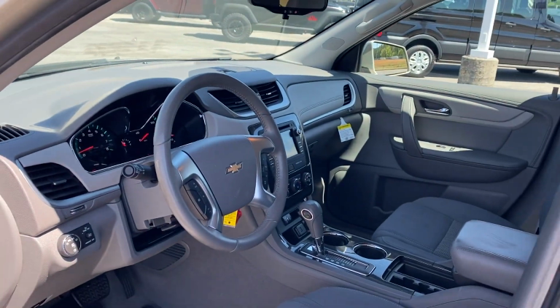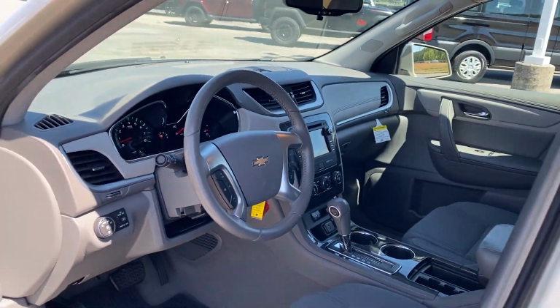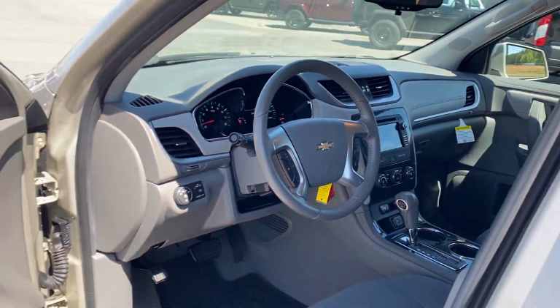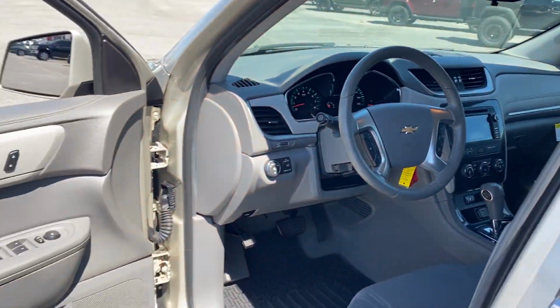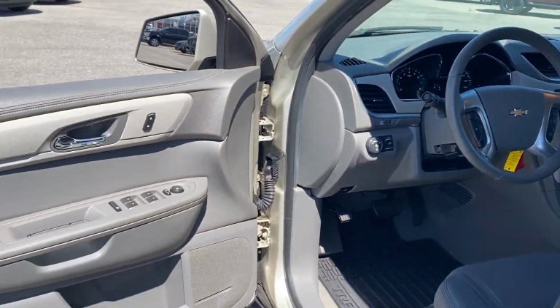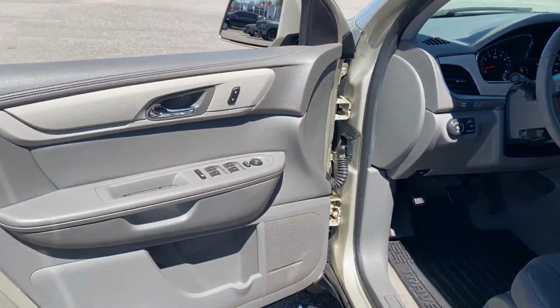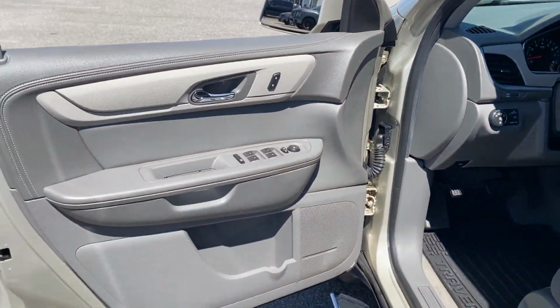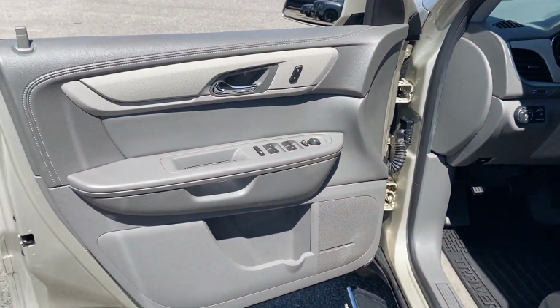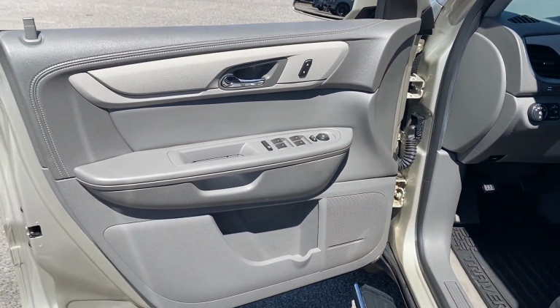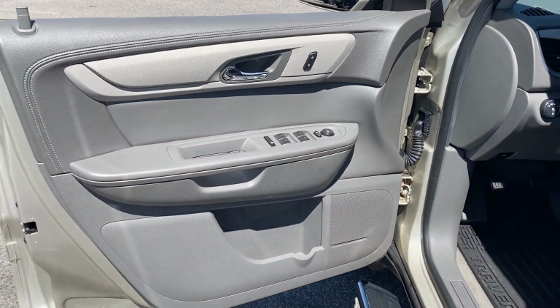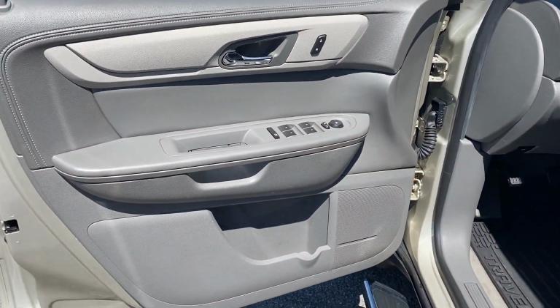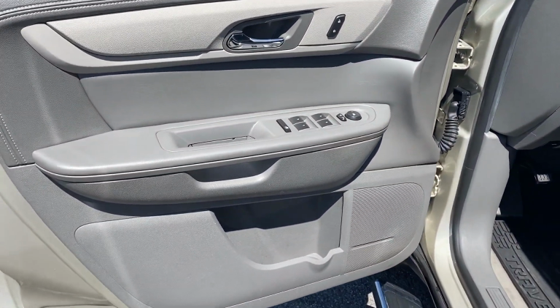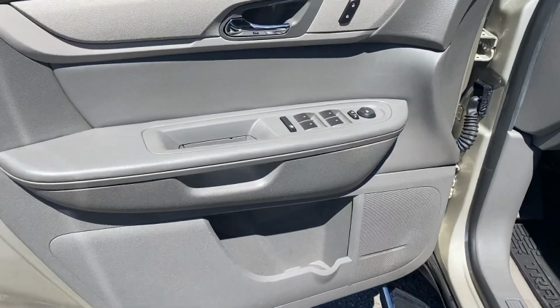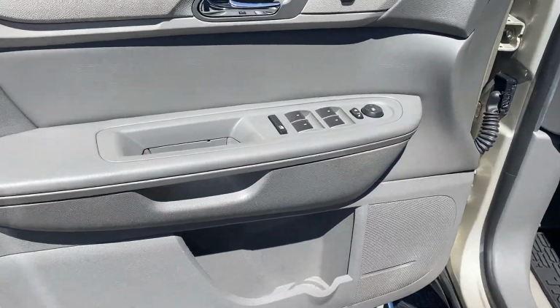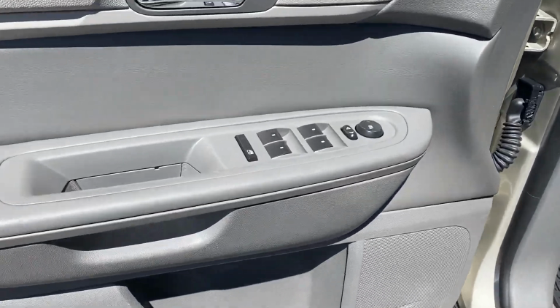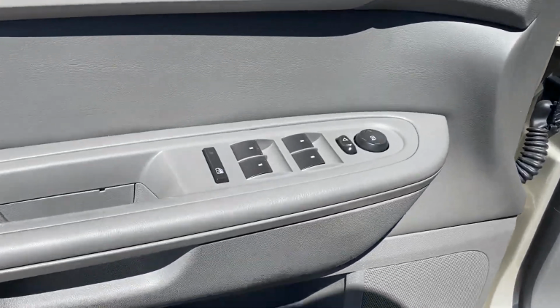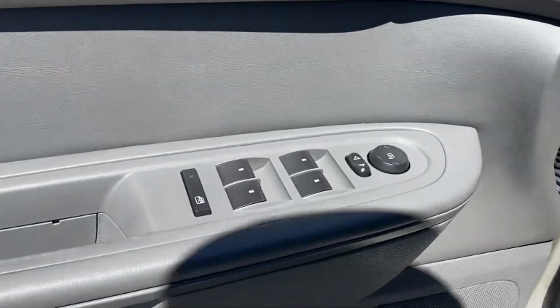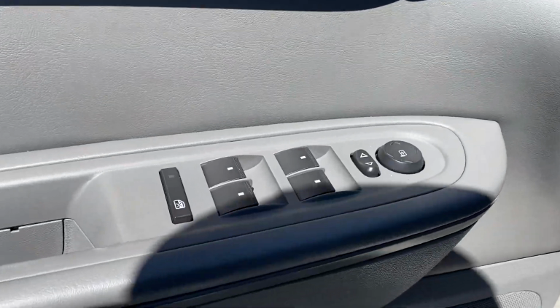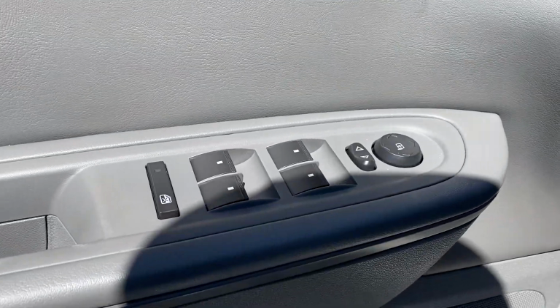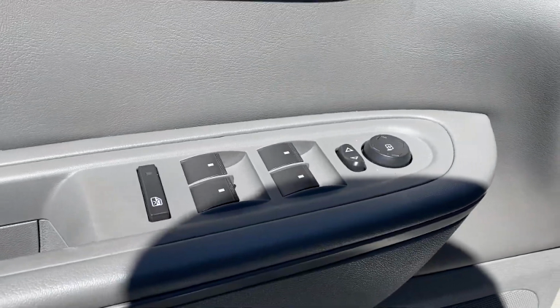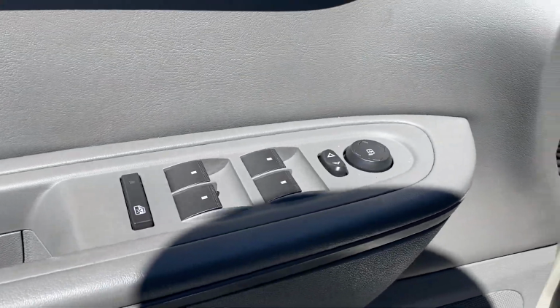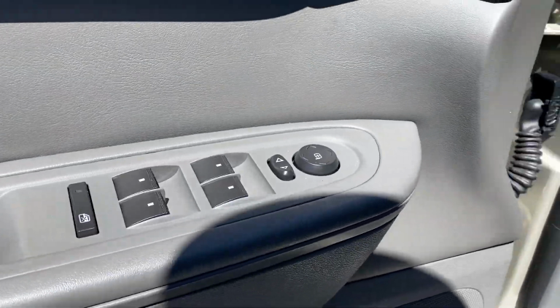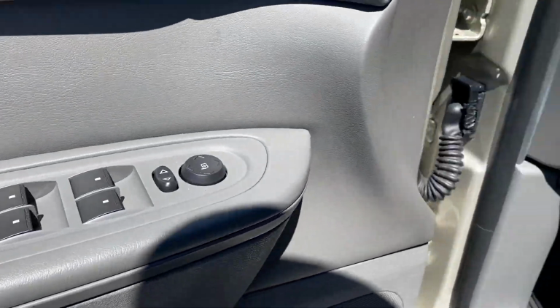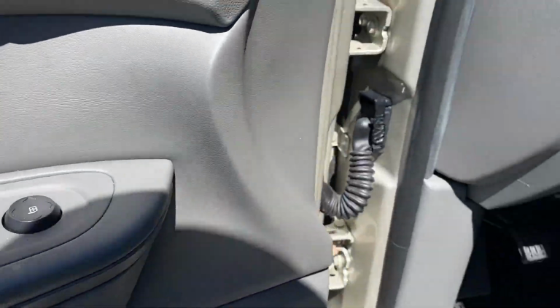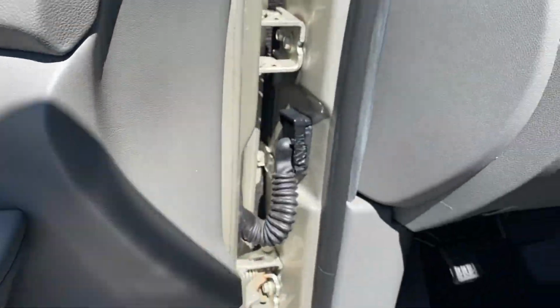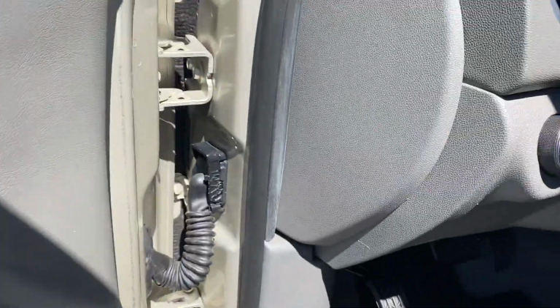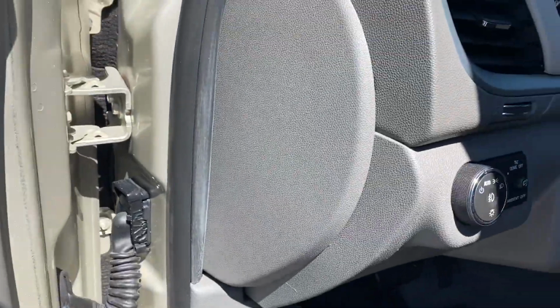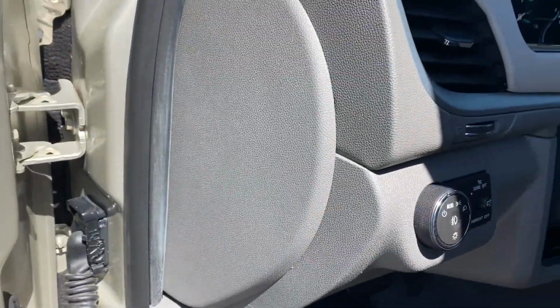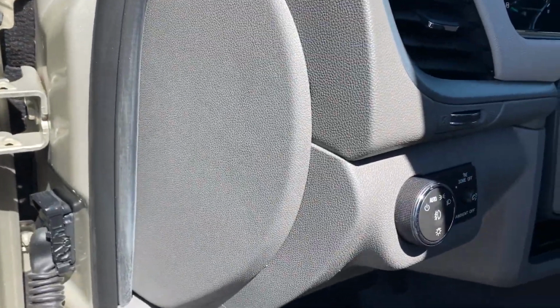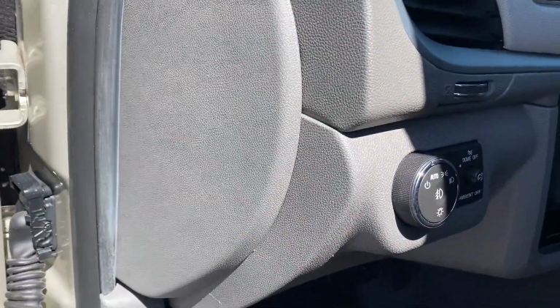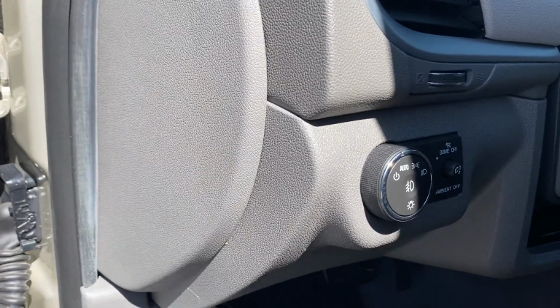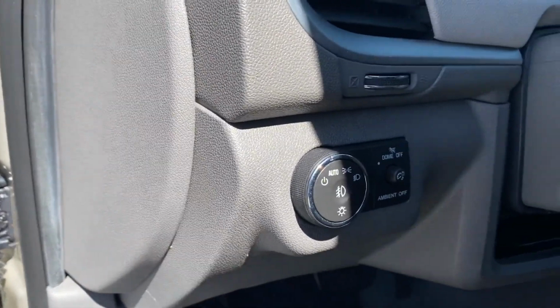Tinted windows, rear air conditioning, power driver's seat, pass-through rear seat, Bluetooth, rear spoiler, and keyless entry.